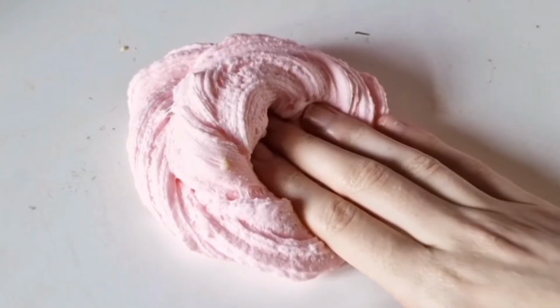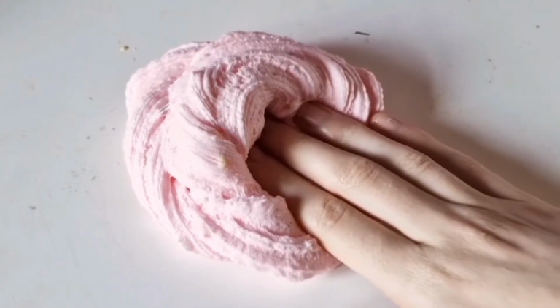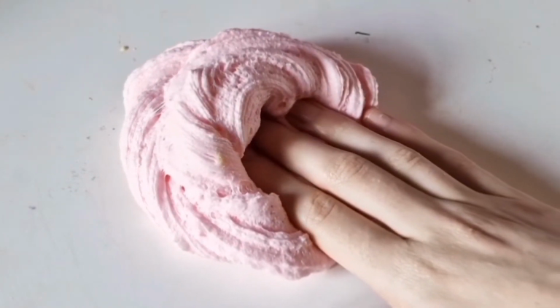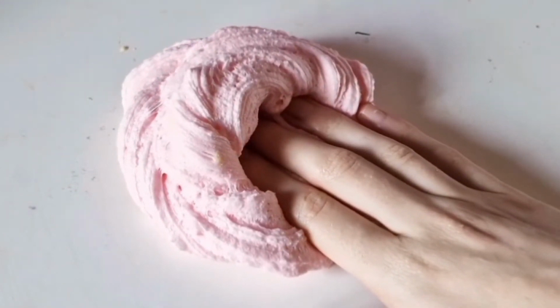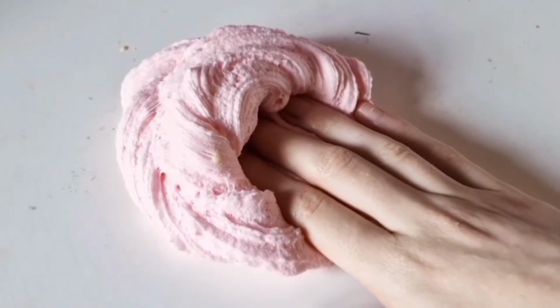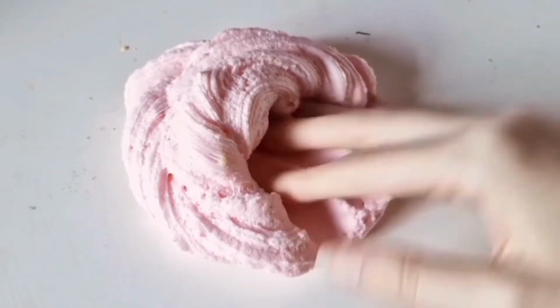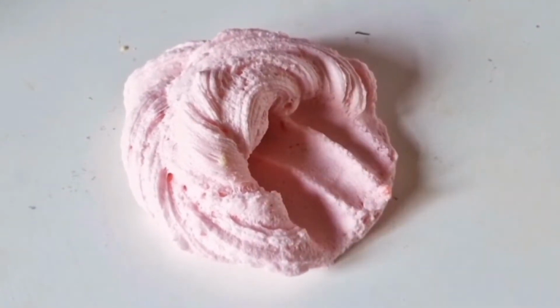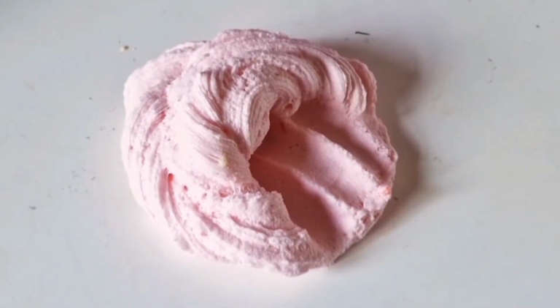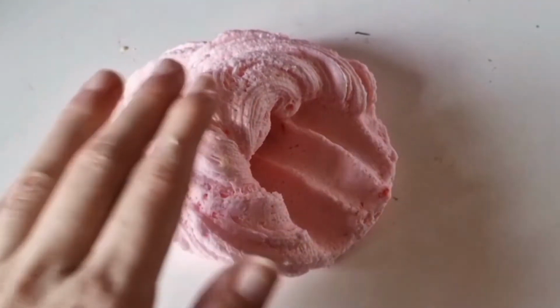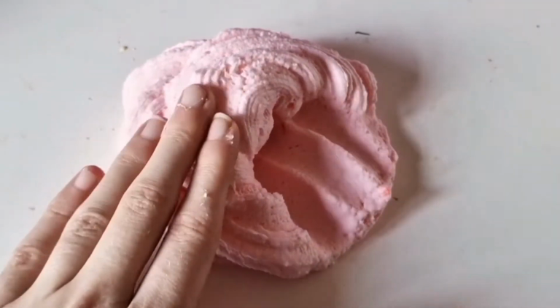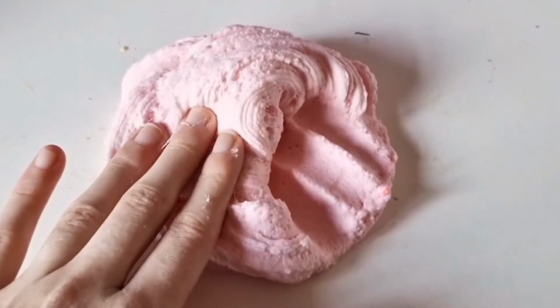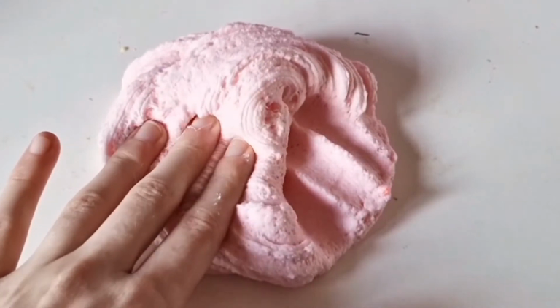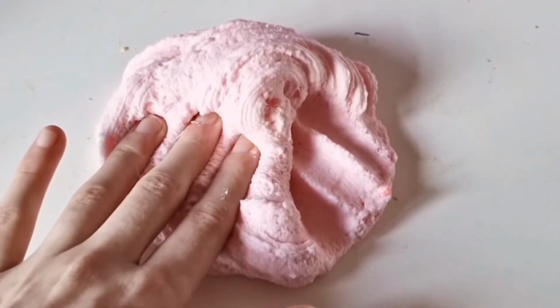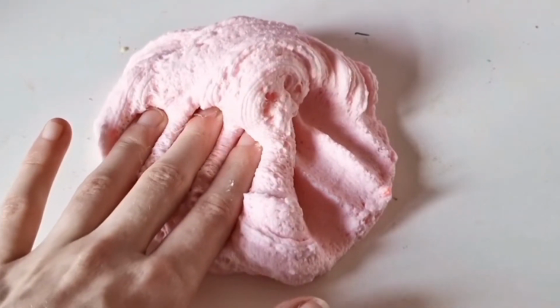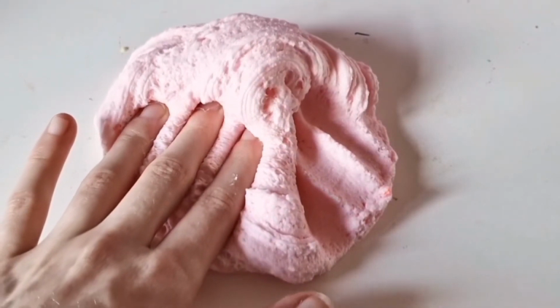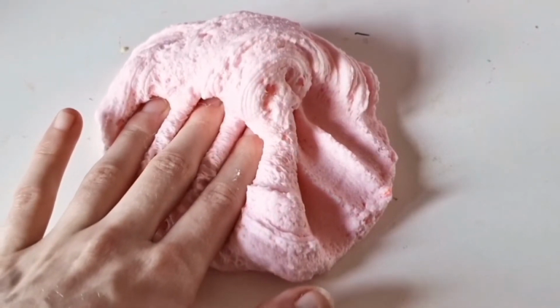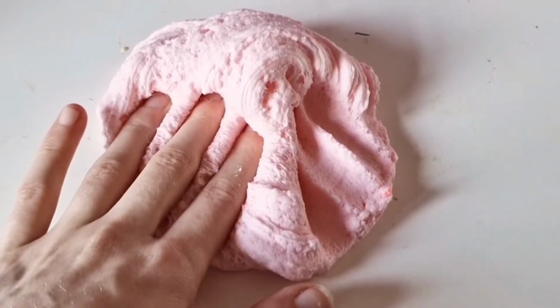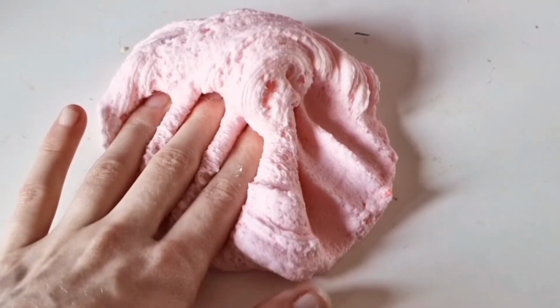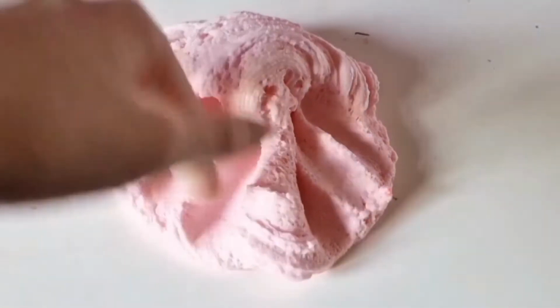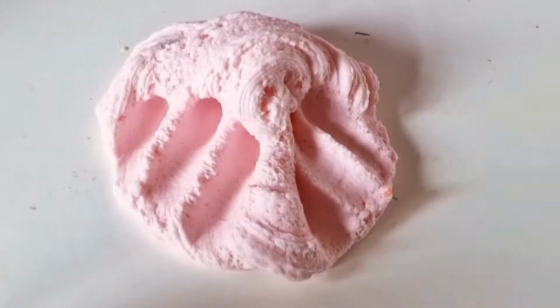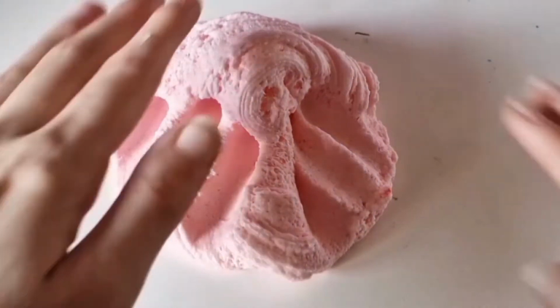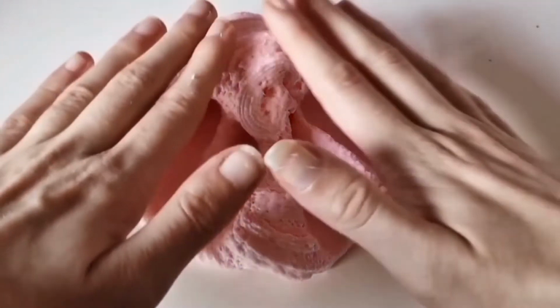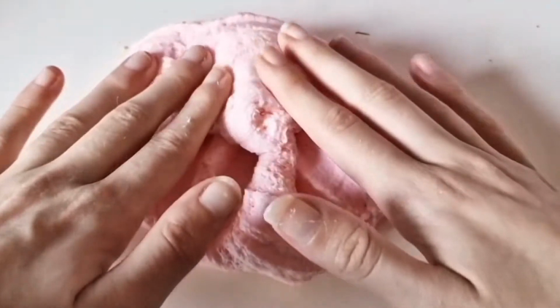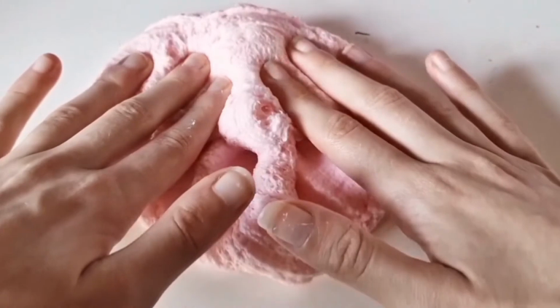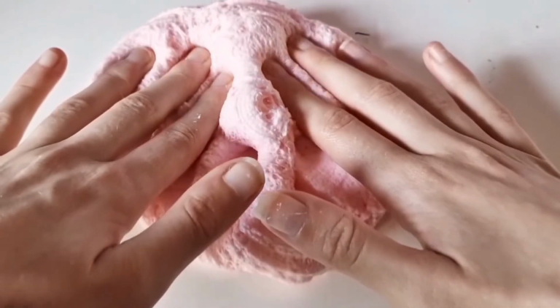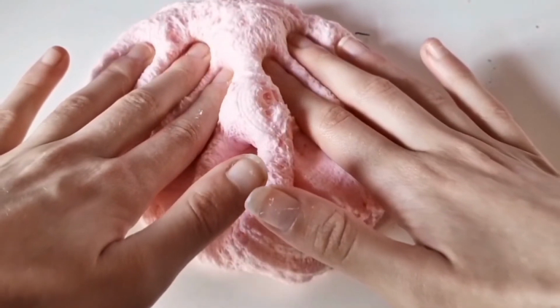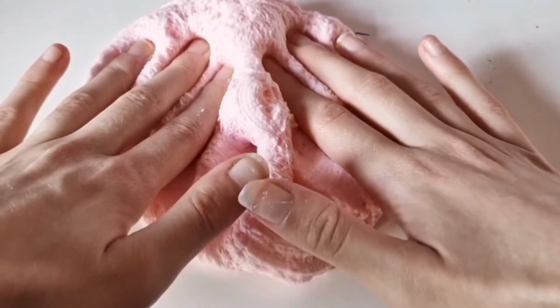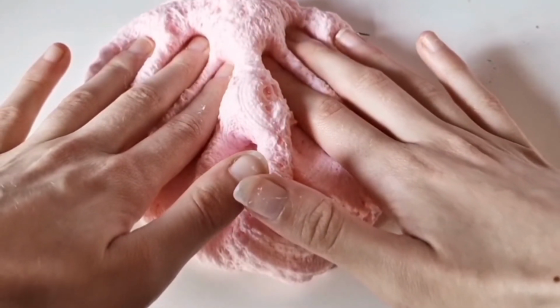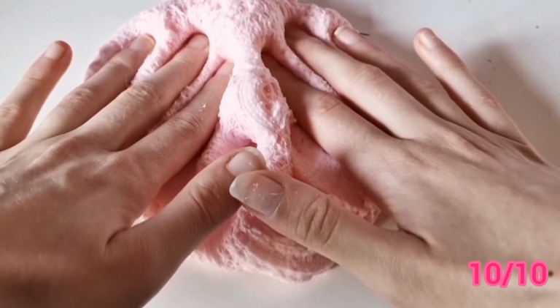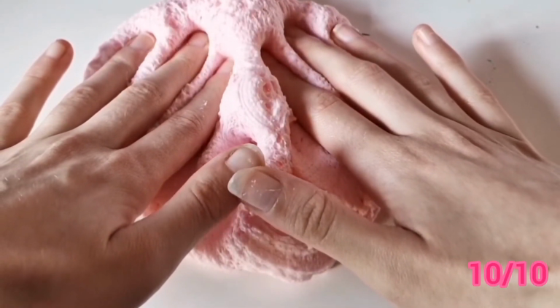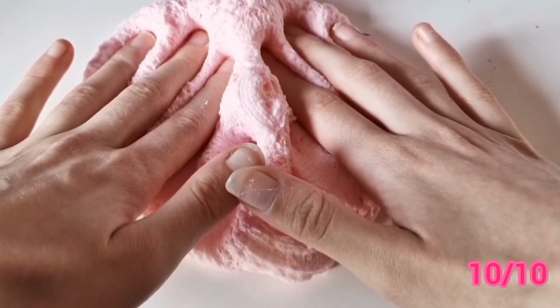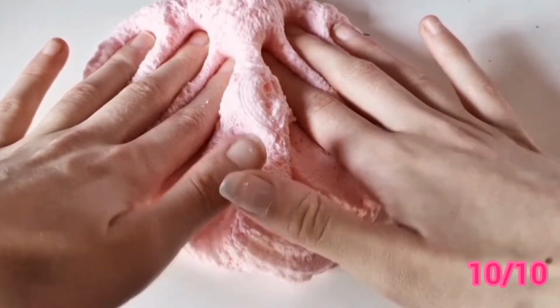When you inflate it, it's just the most sizzly, crunchiest slime ever. It's pretty good — I really like this one. This one gets a ten out of ten, it's really good.